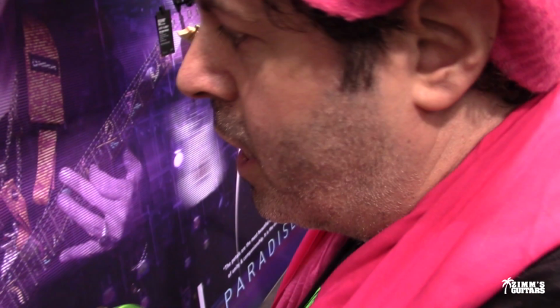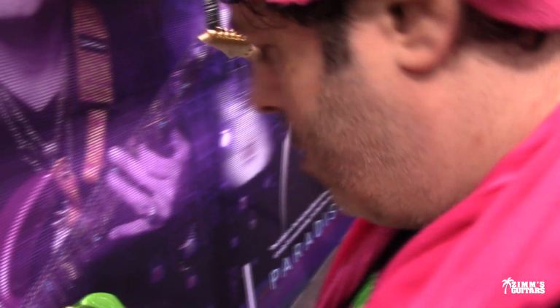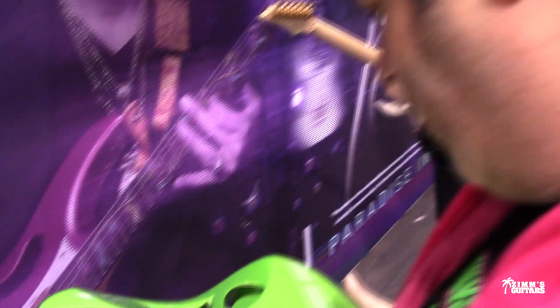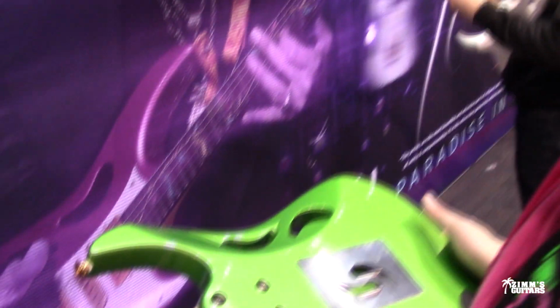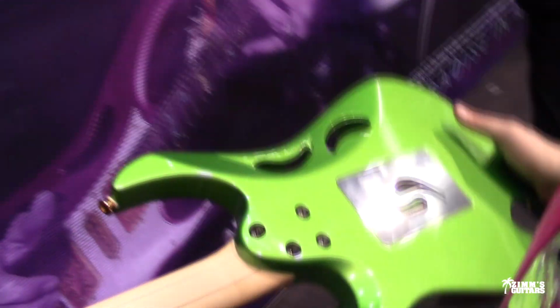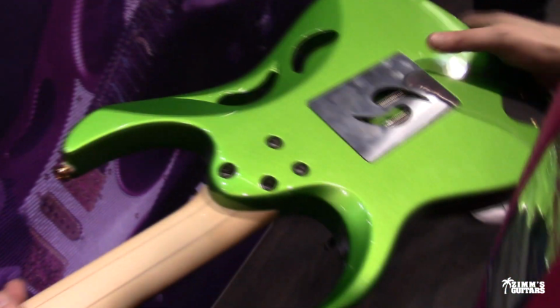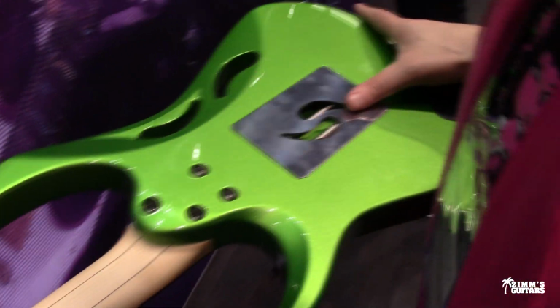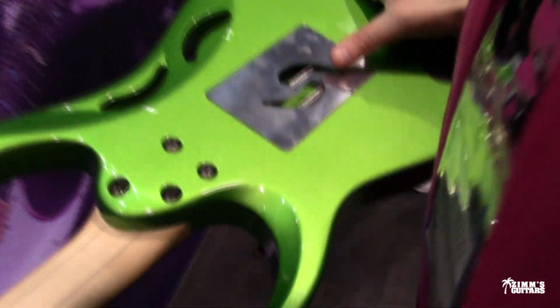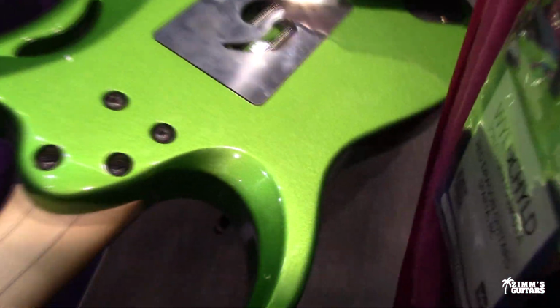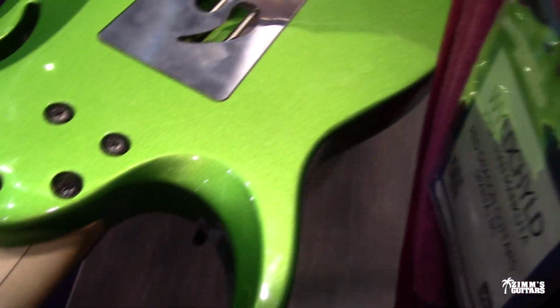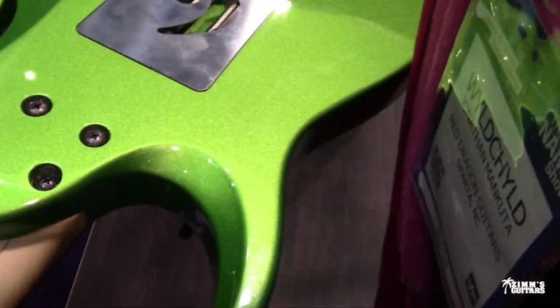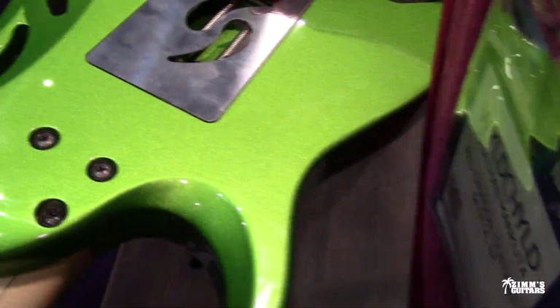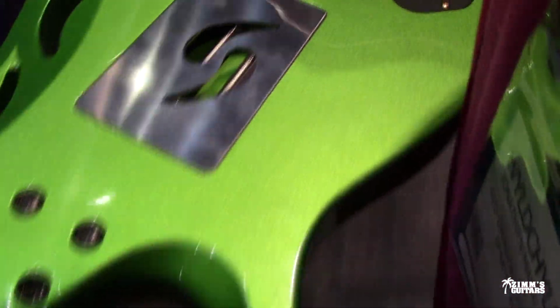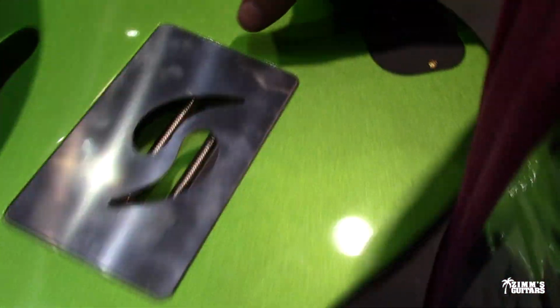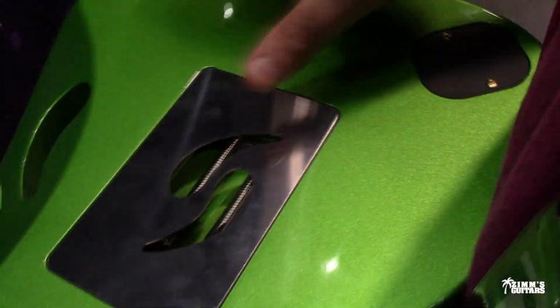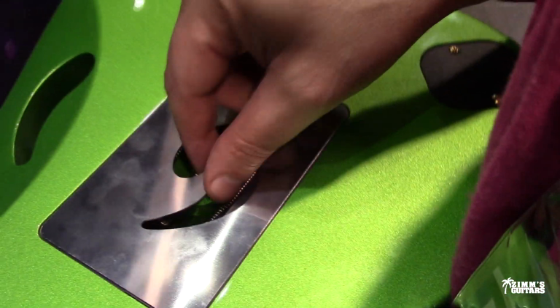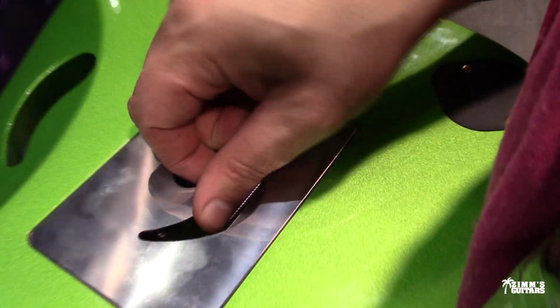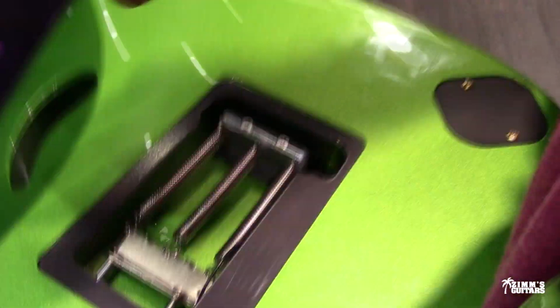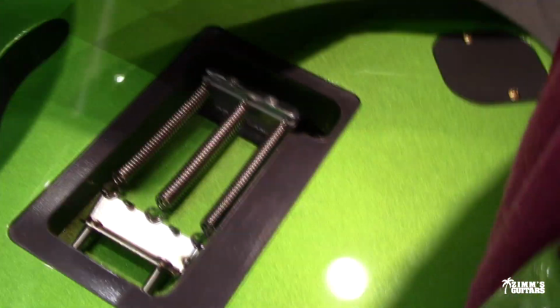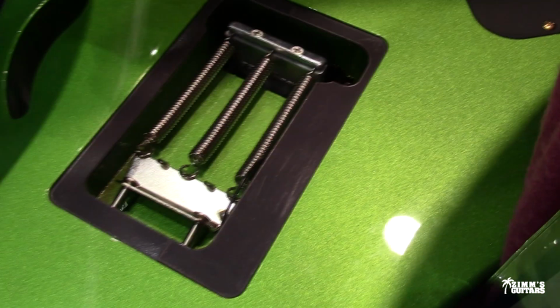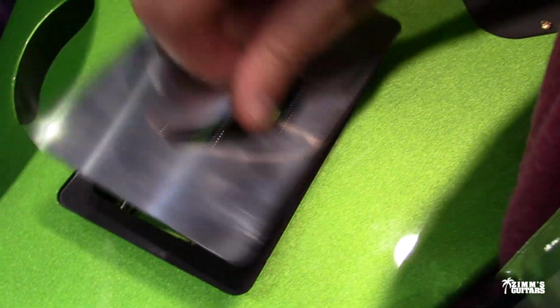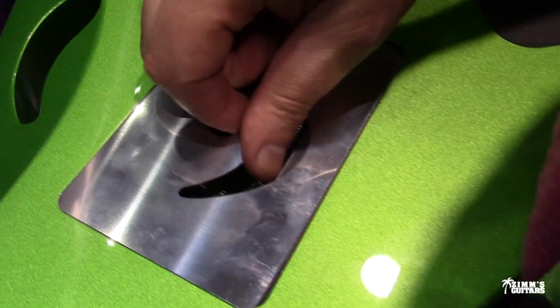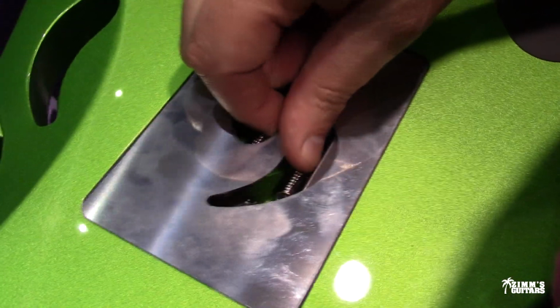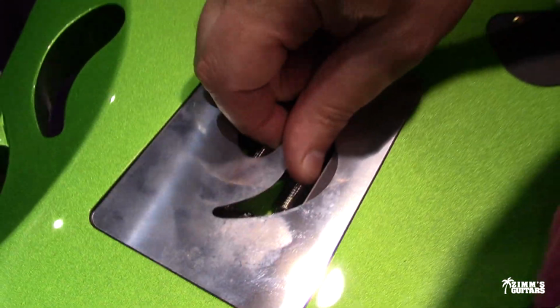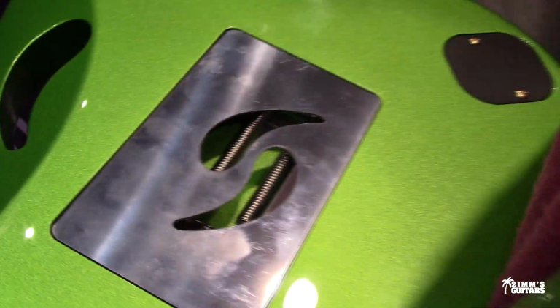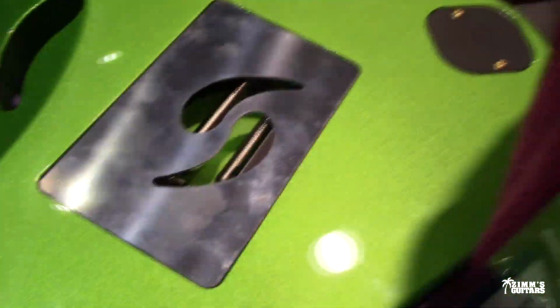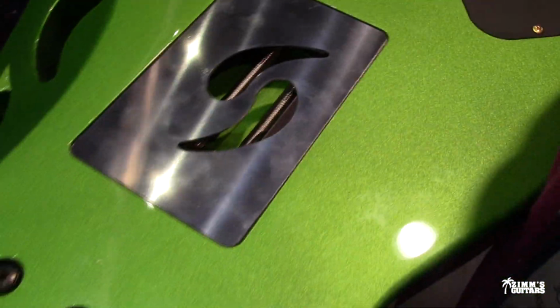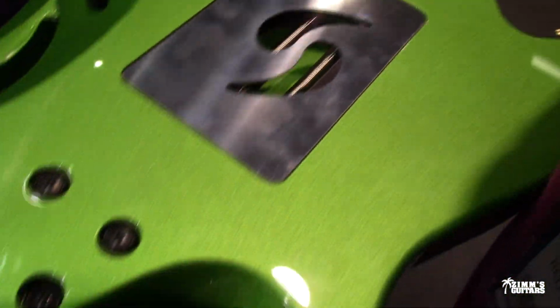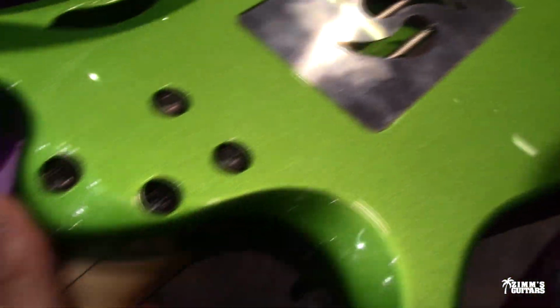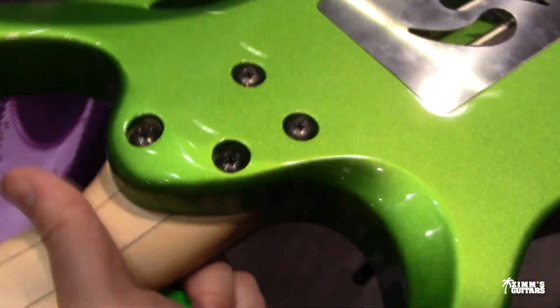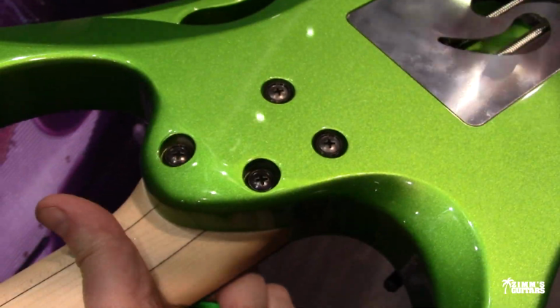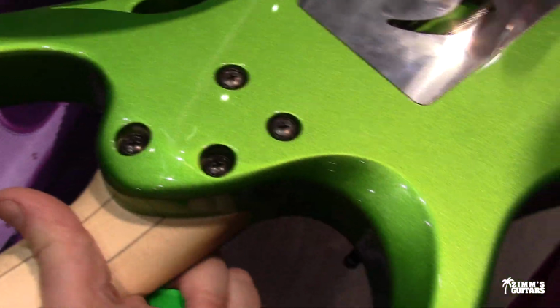It does look better in person. Look at the back plate — how do you get that thing off of there? Is it magnetic? Yeah, it's probably magnetic. Really nice. That's actually a great idea.